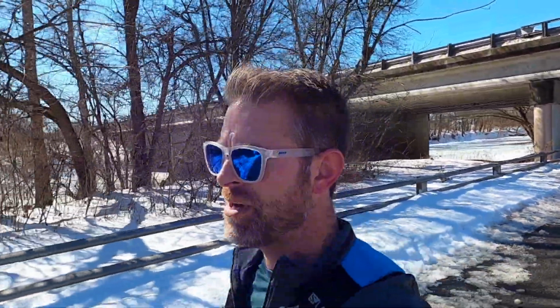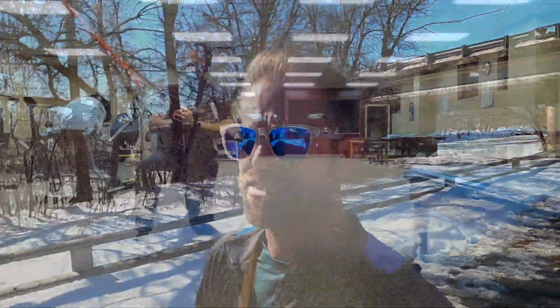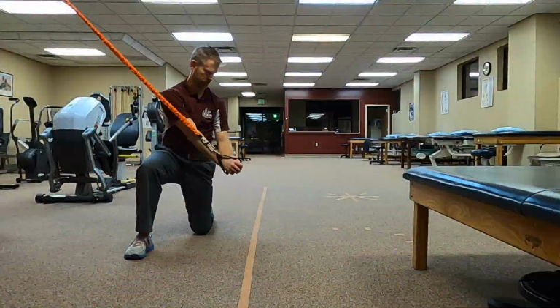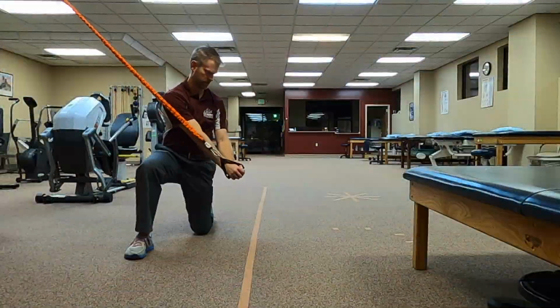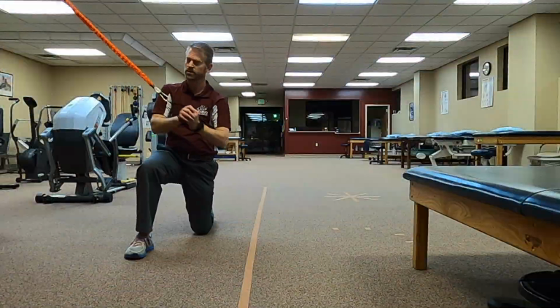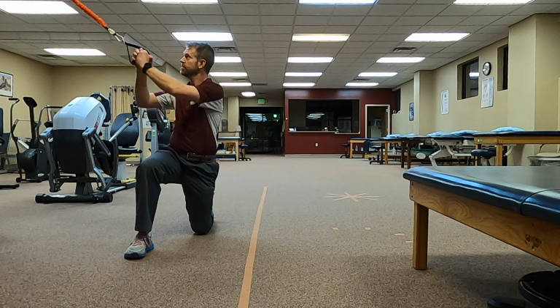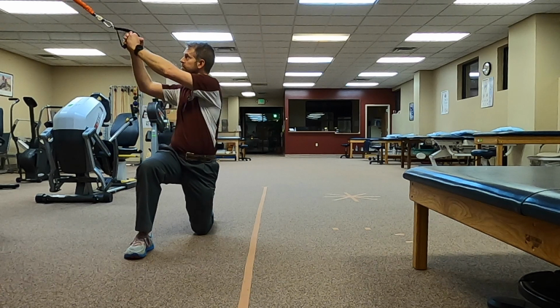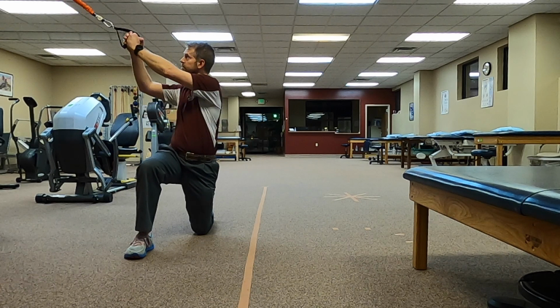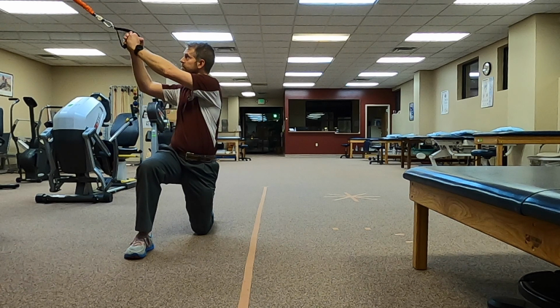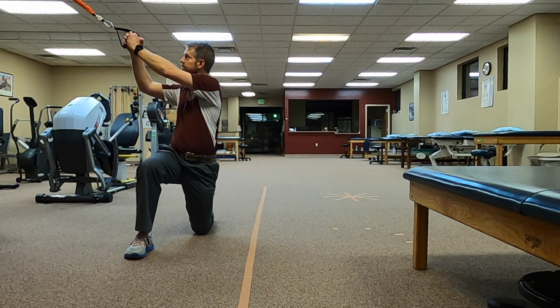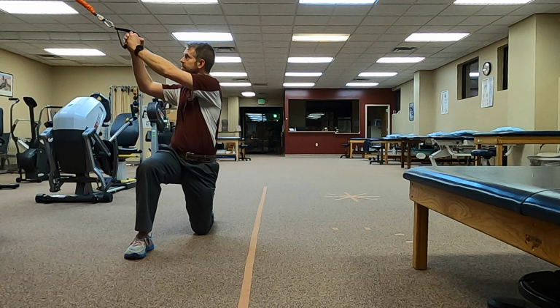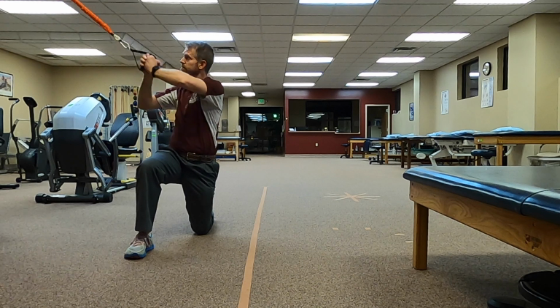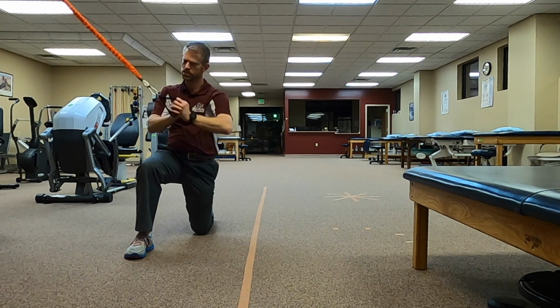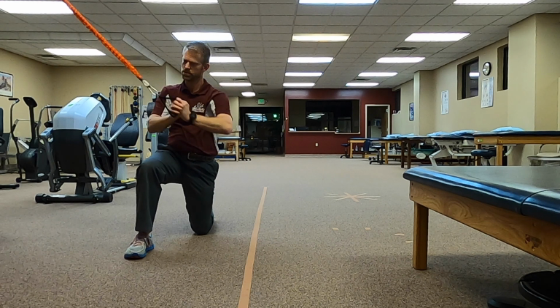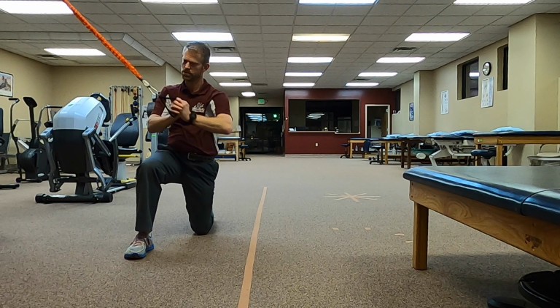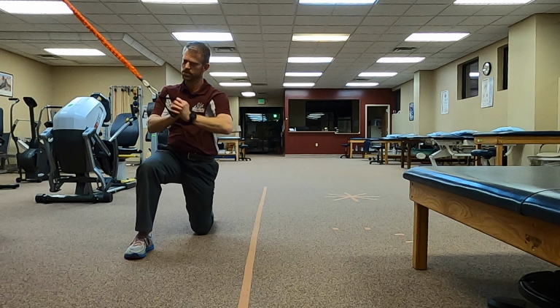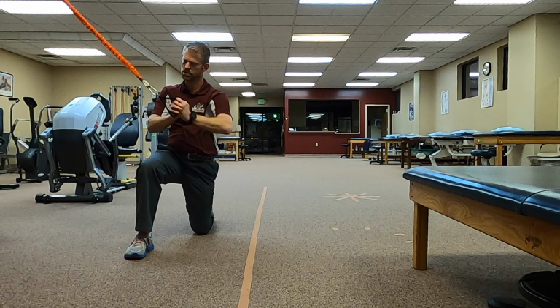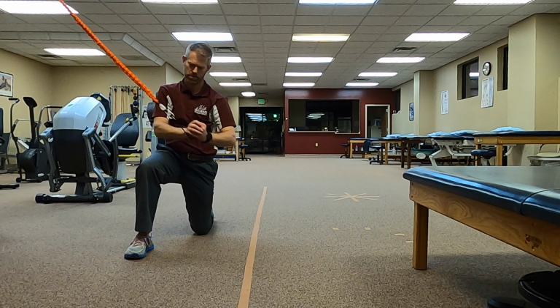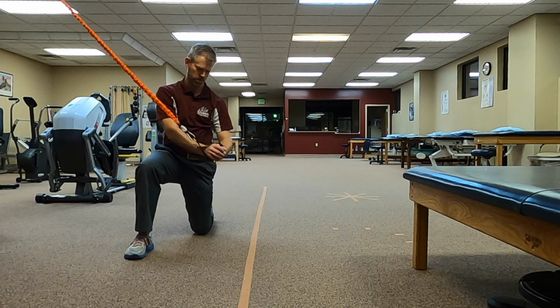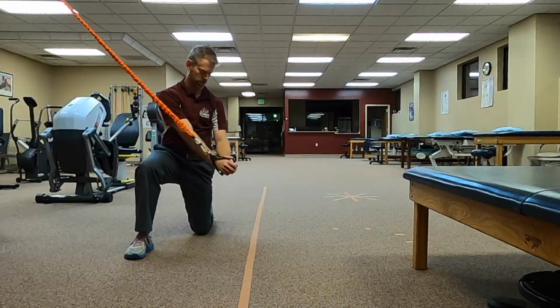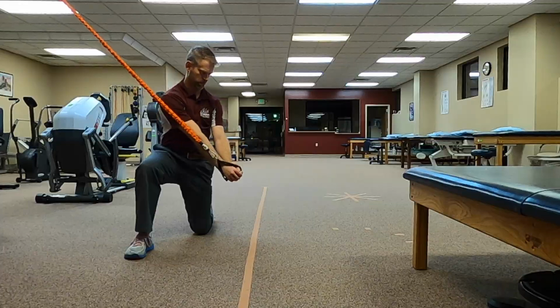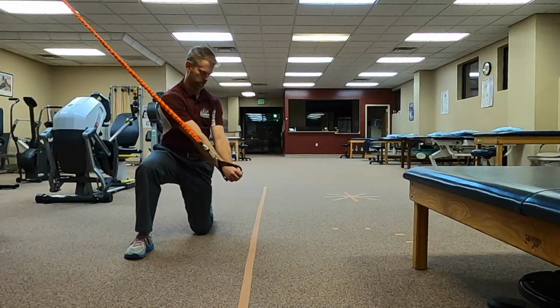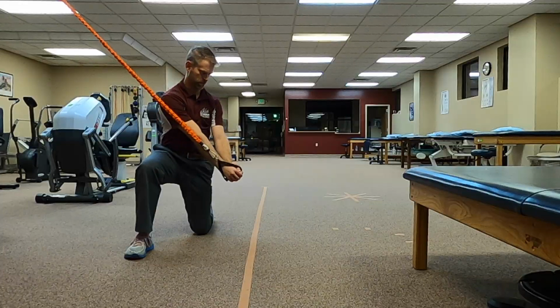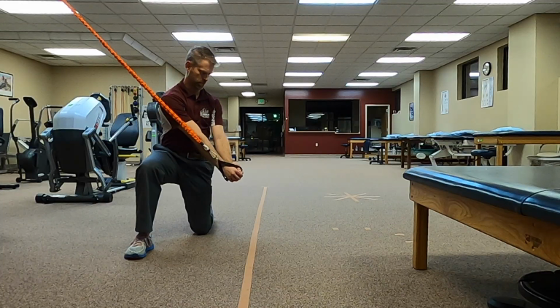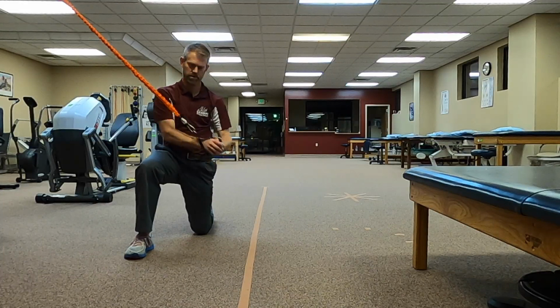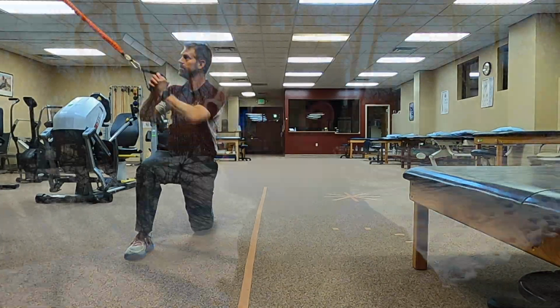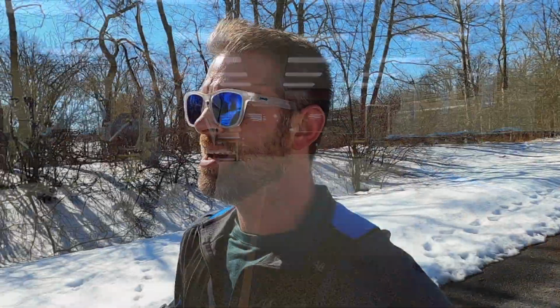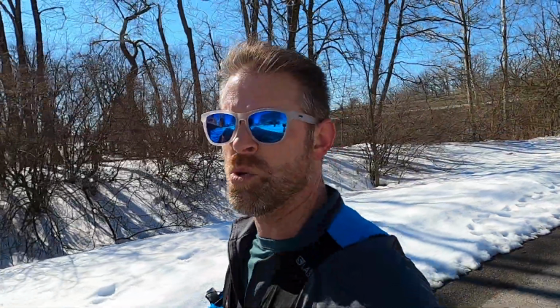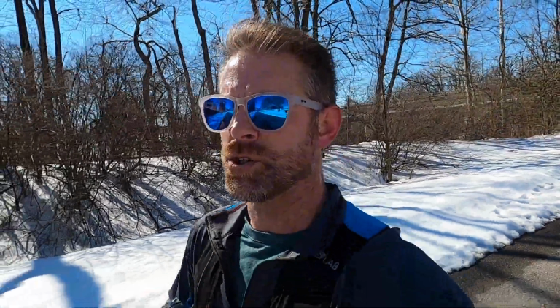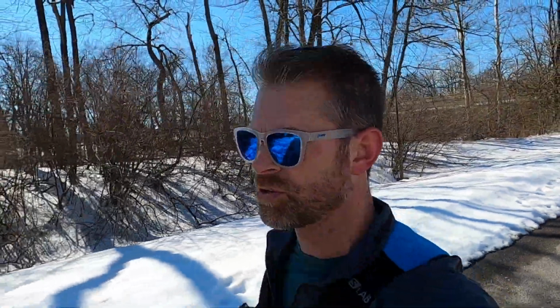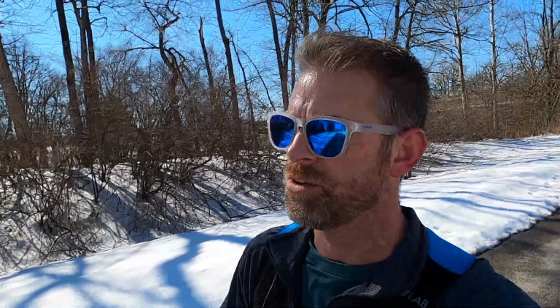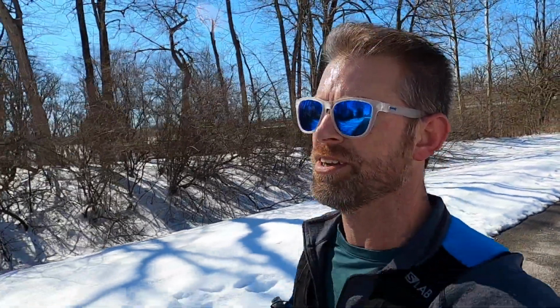My high side is going to be over my forward leg. I'm going to pull down through my sternum position and then push out to go down, and I want my torso to rotate with it.